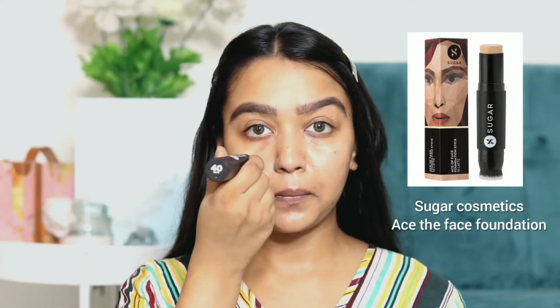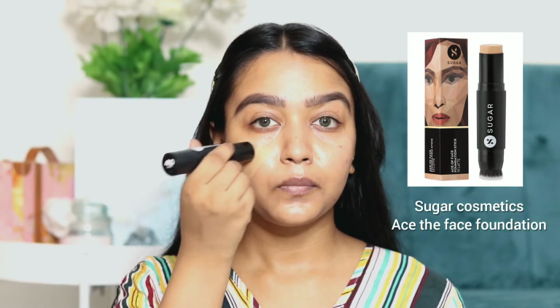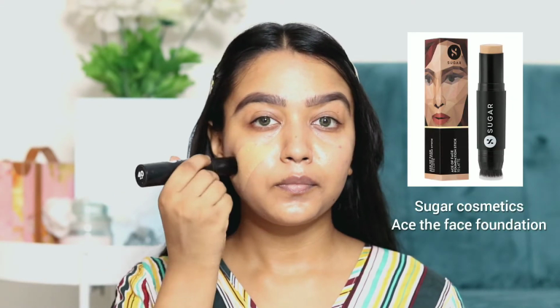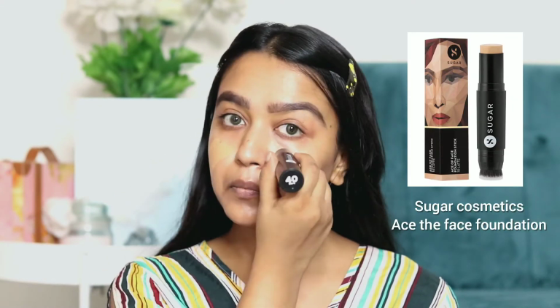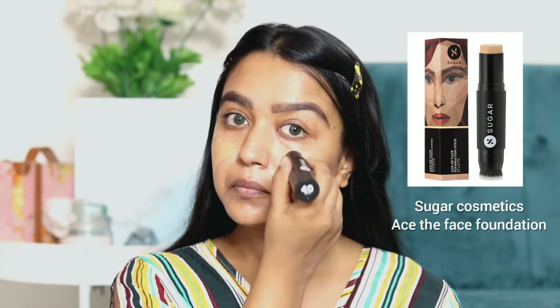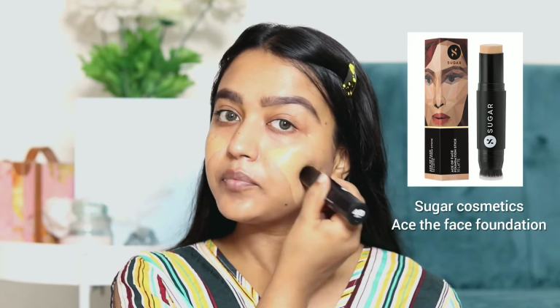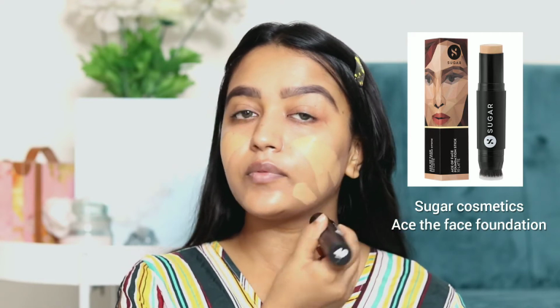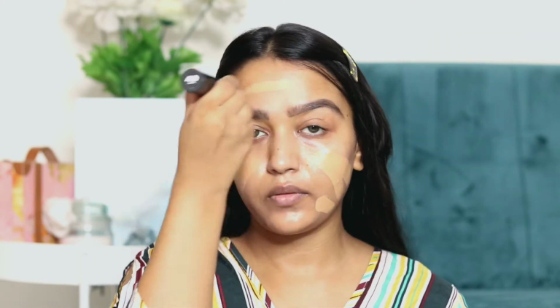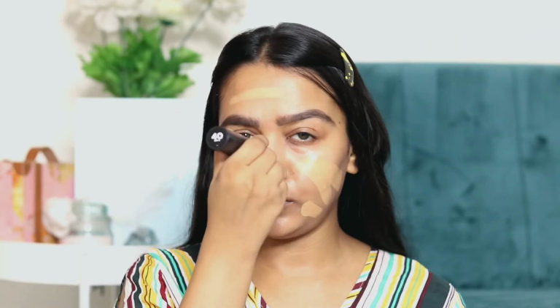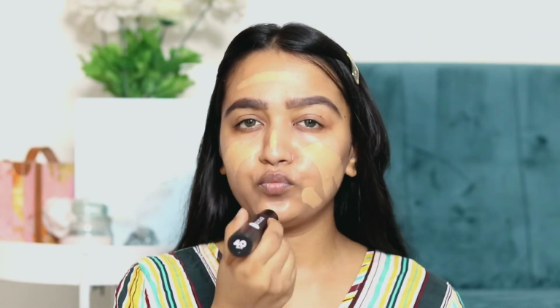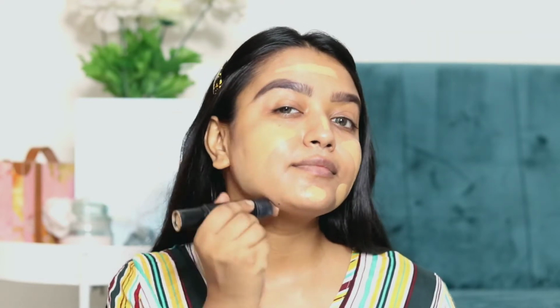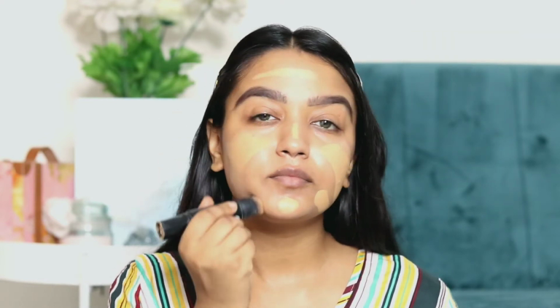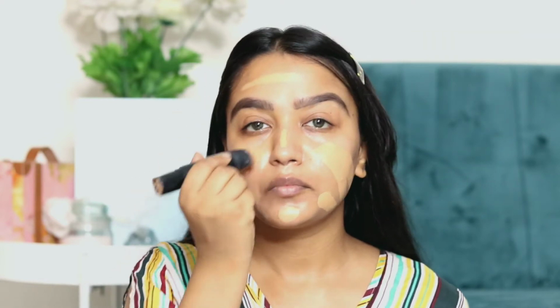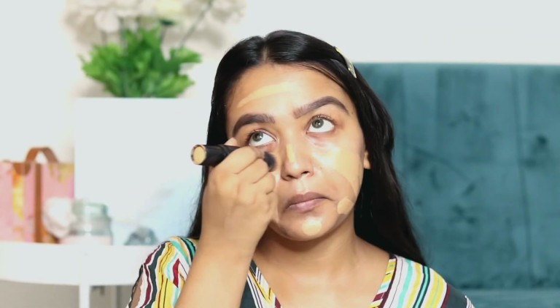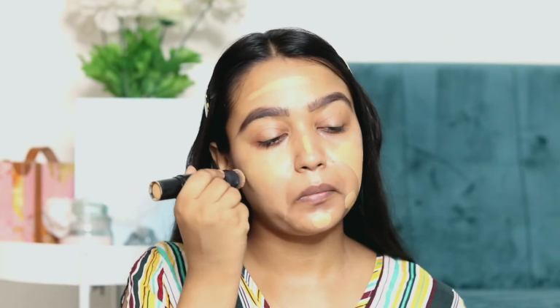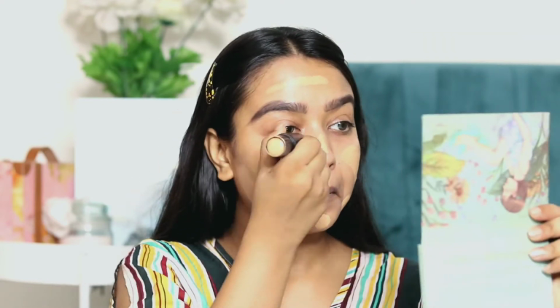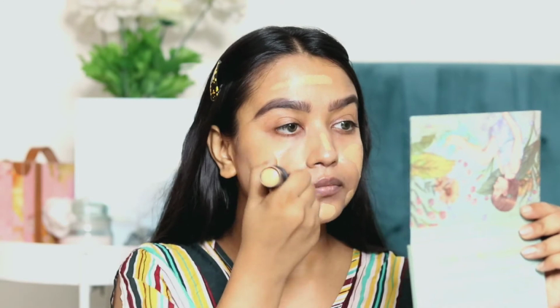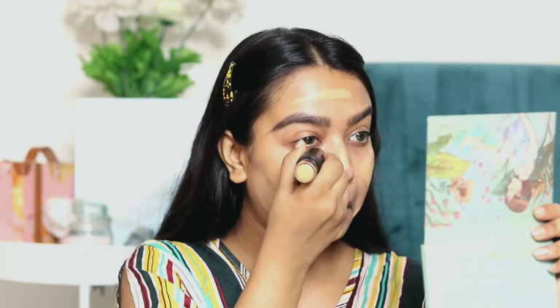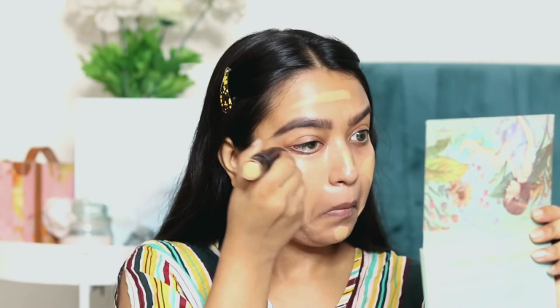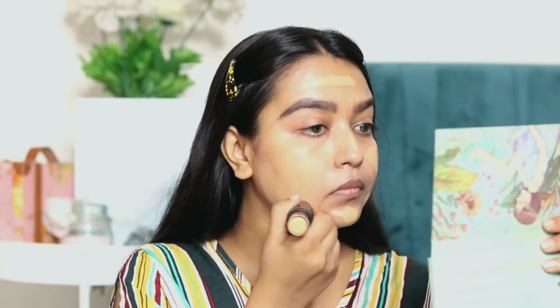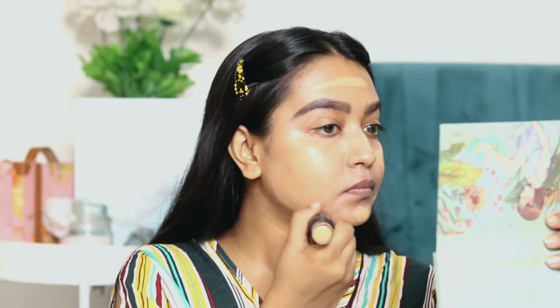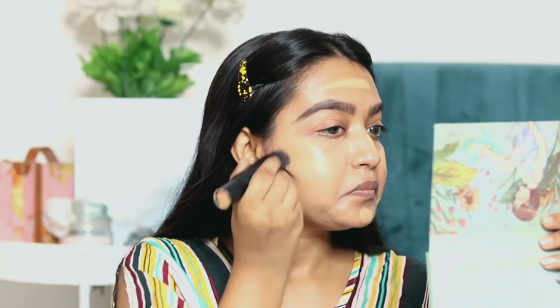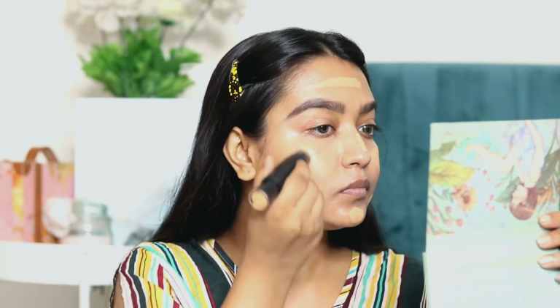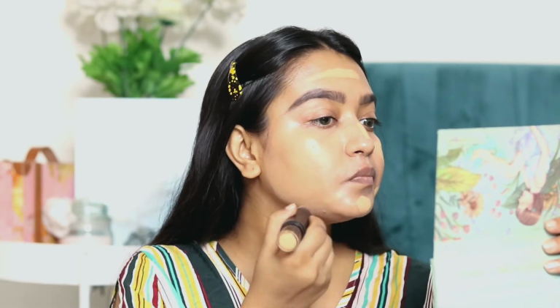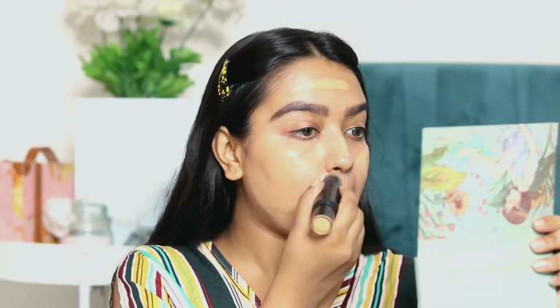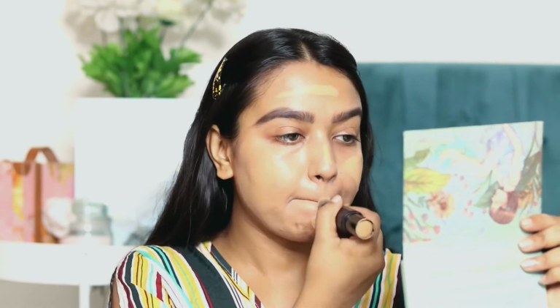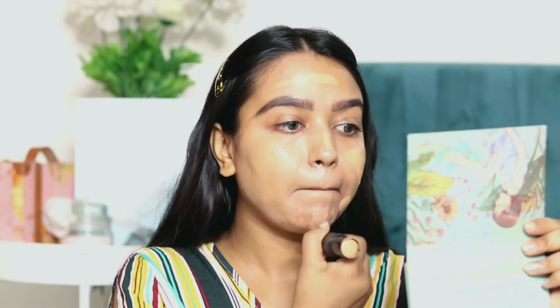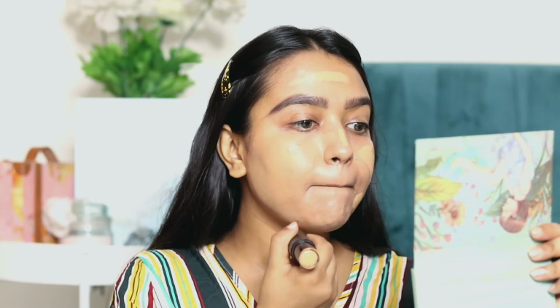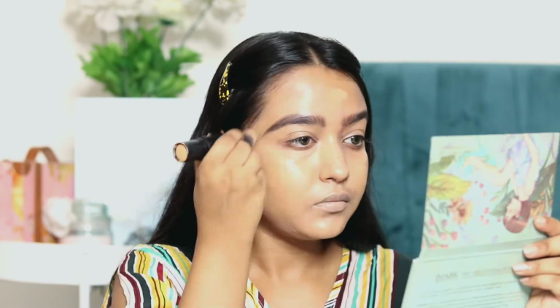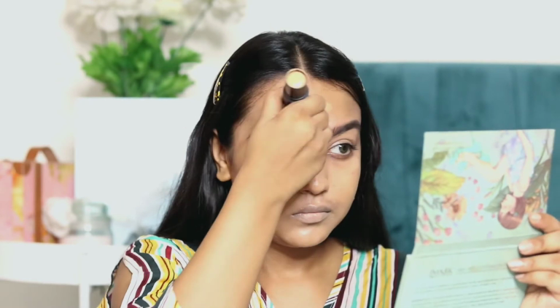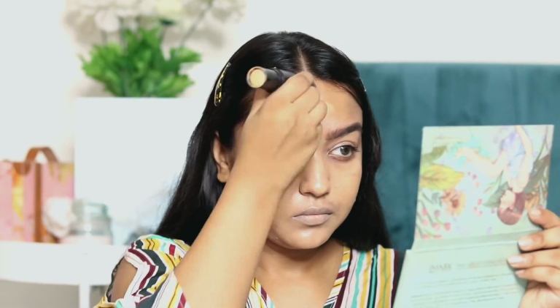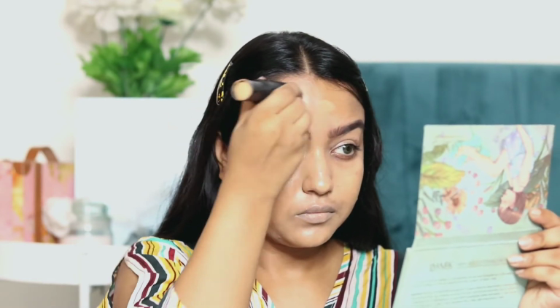Now I am using Sugar Cosmetics Ace the Face Foundation all over my face. This is a very full-coverage foundation — I will blend it well after putting it on my skin. It is a very good foundation, guys, do try this one out!